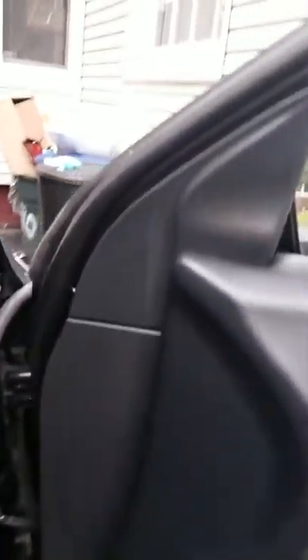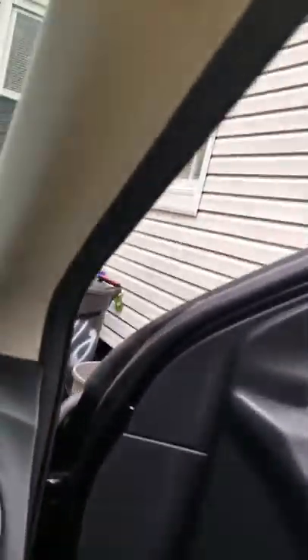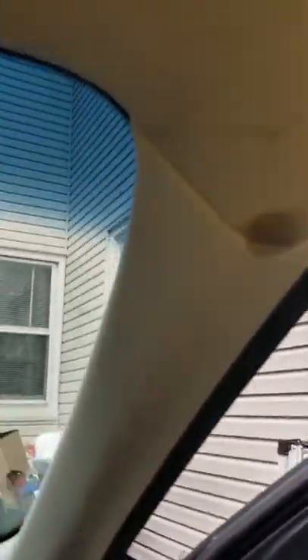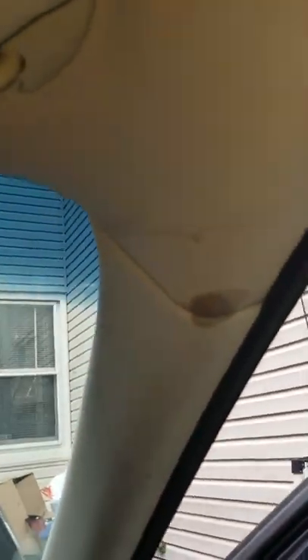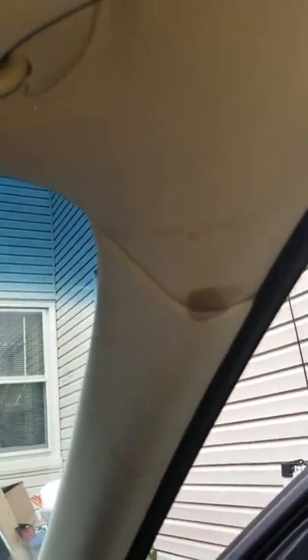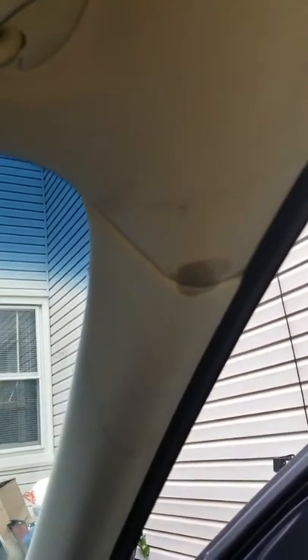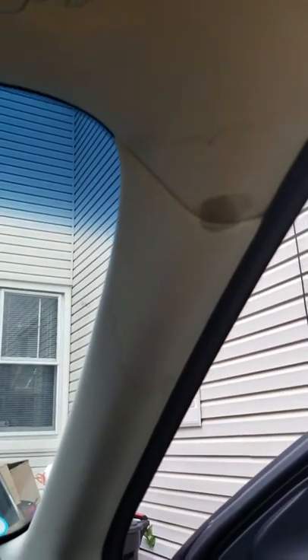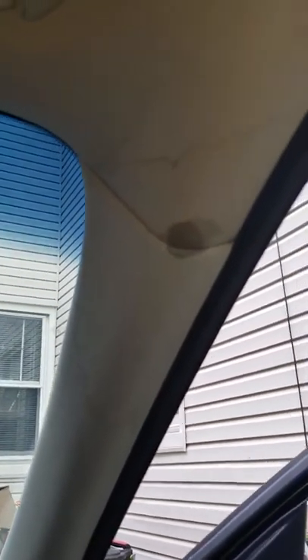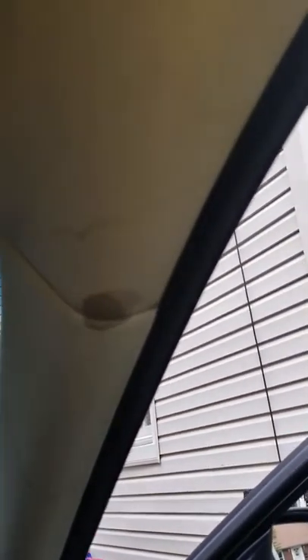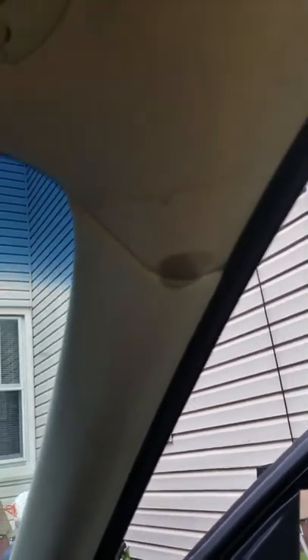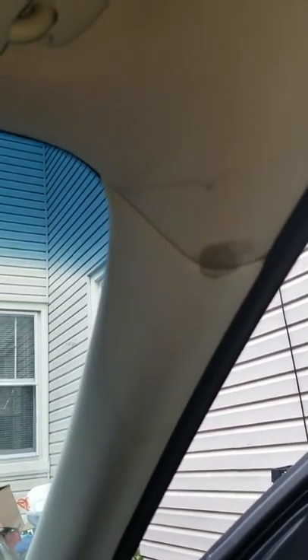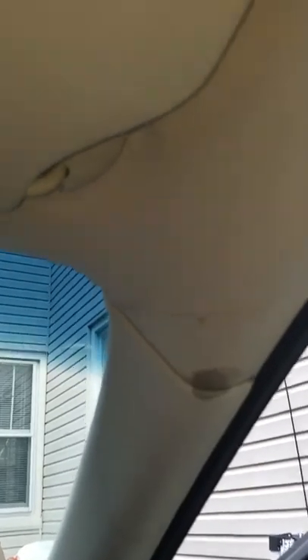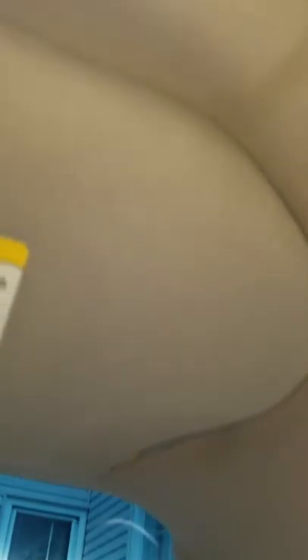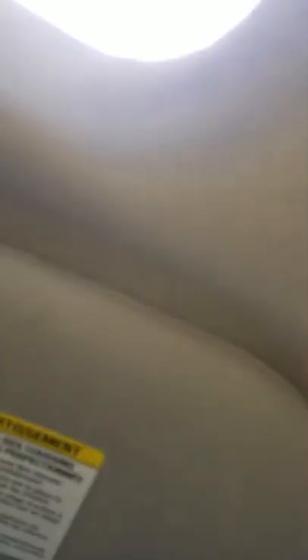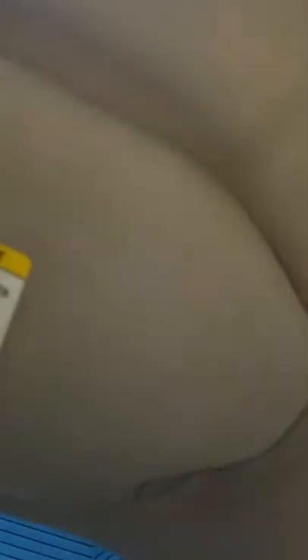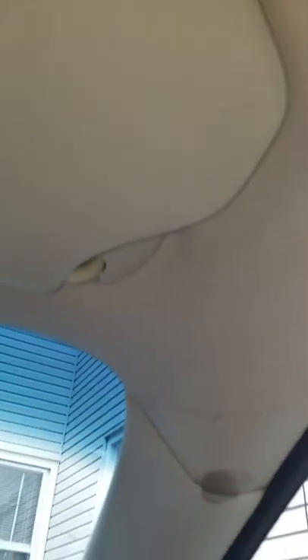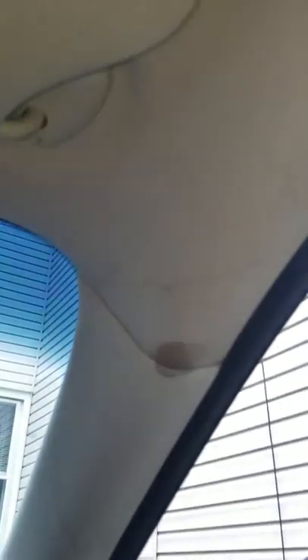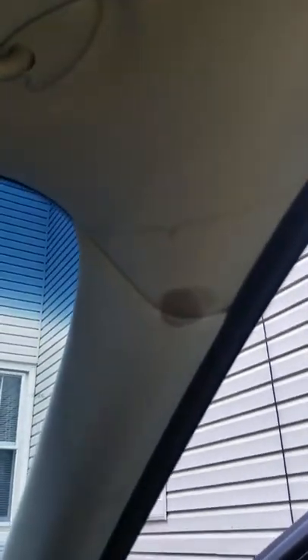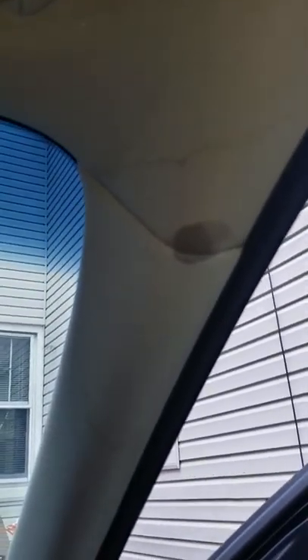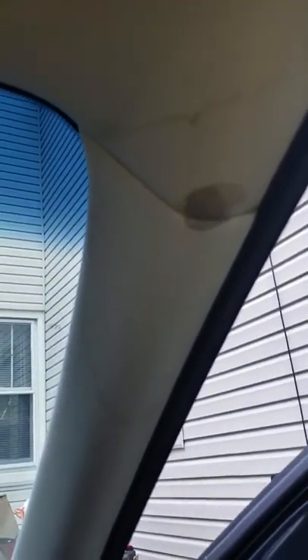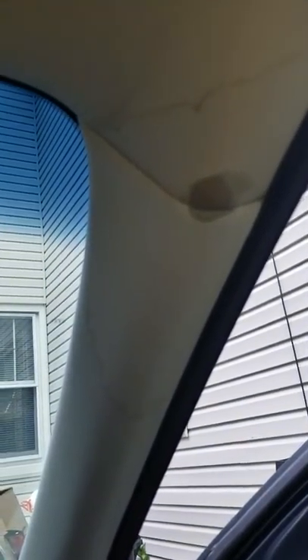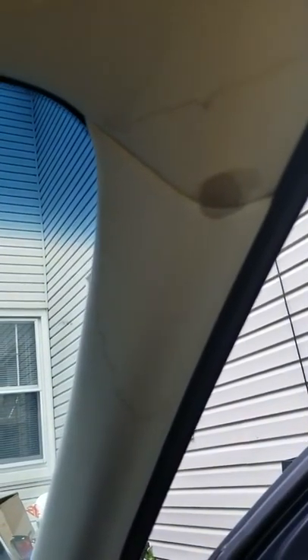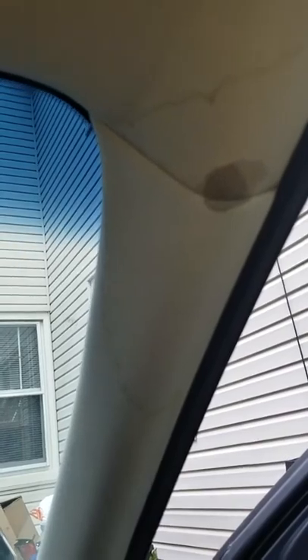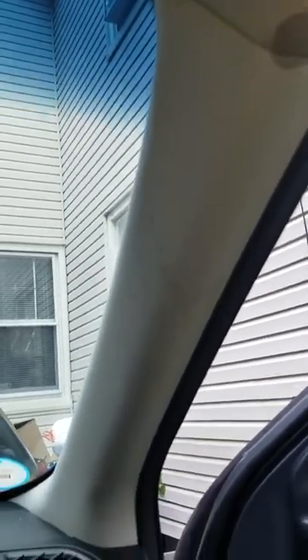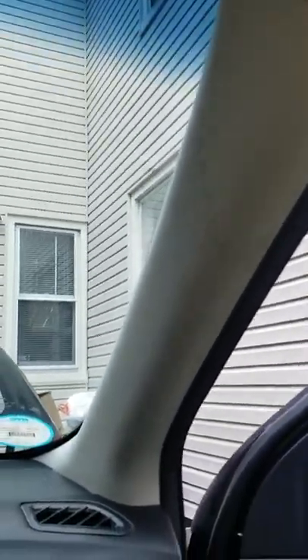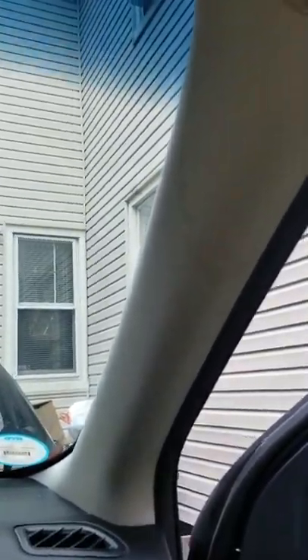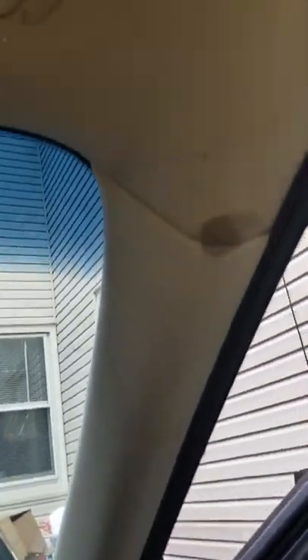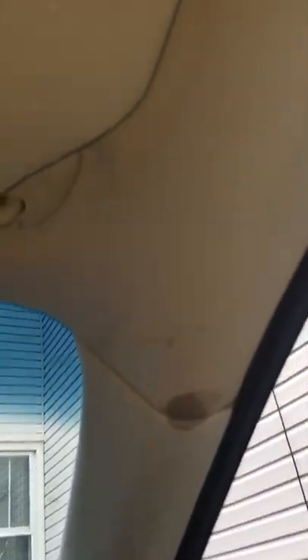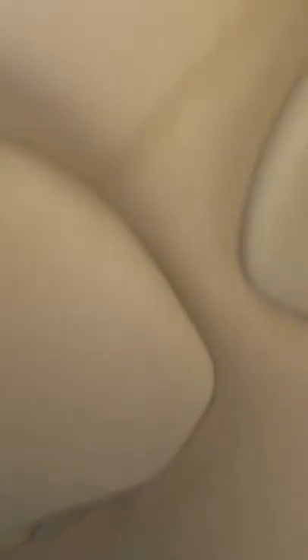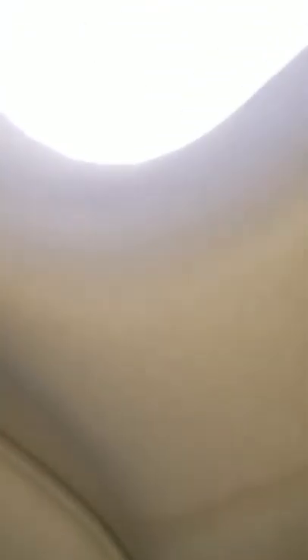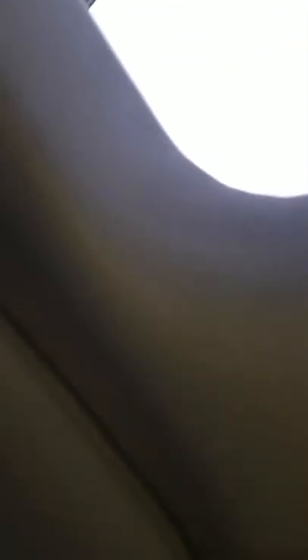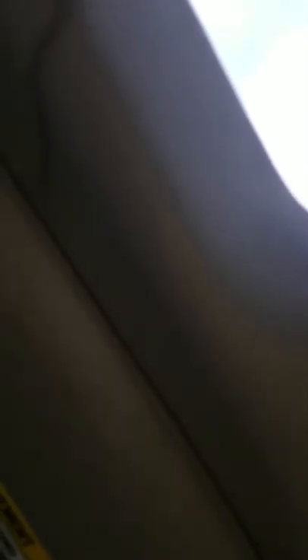Here's another video of a GX35. Another issue with this car is the sunroof drain plug — they get clogged, and this is the result. Look at this.